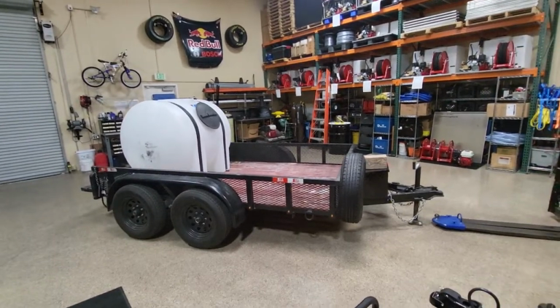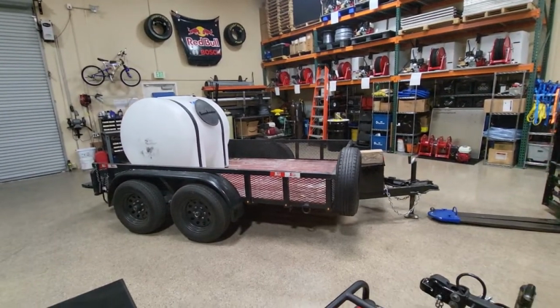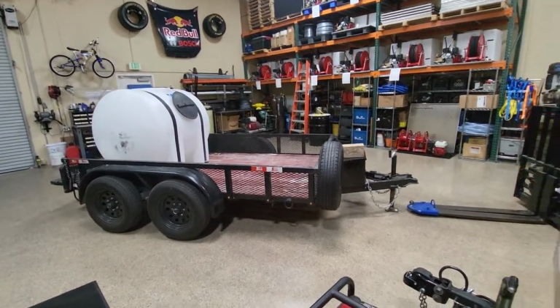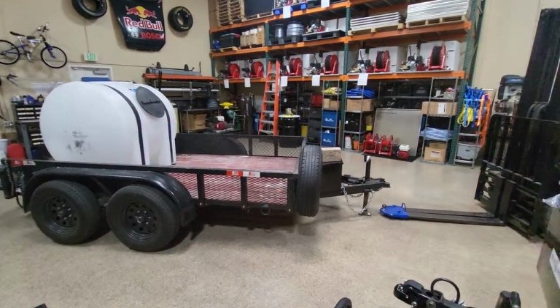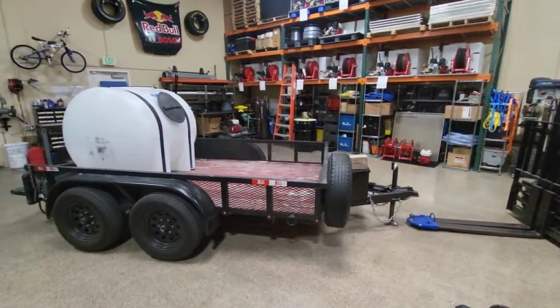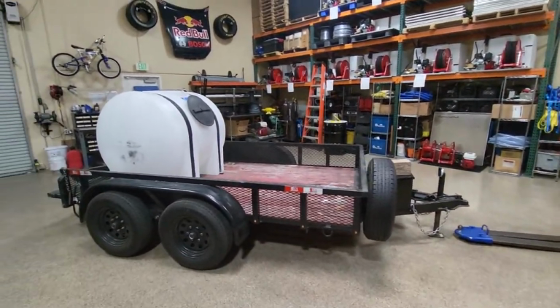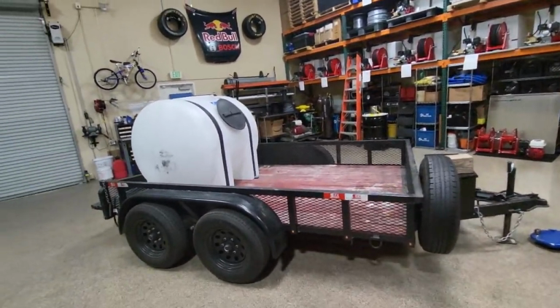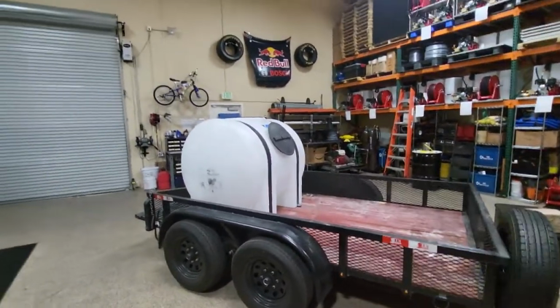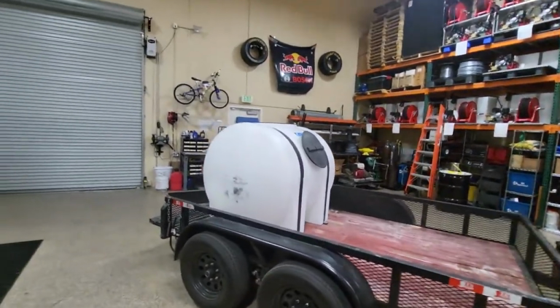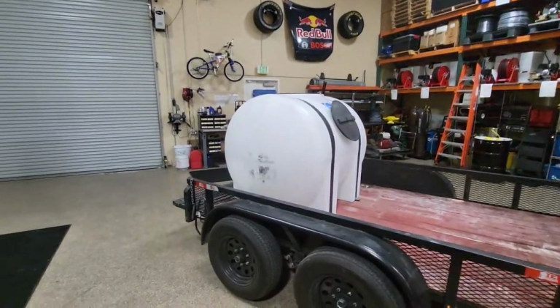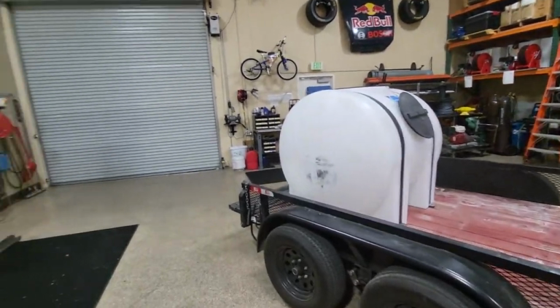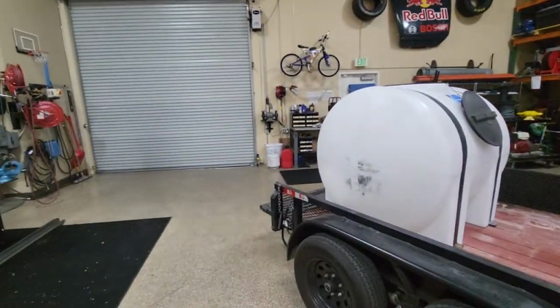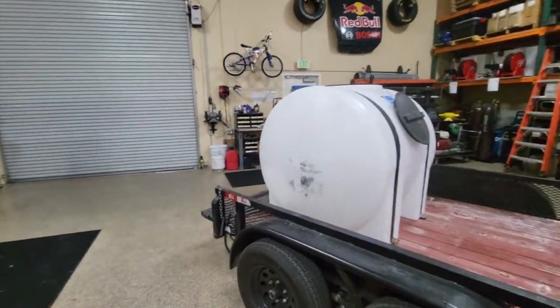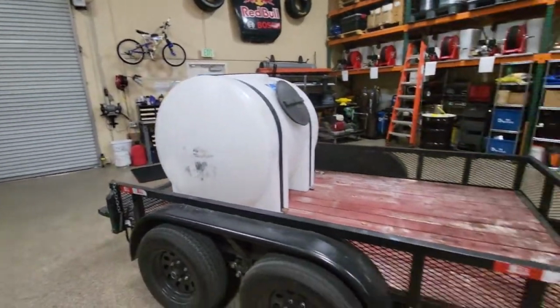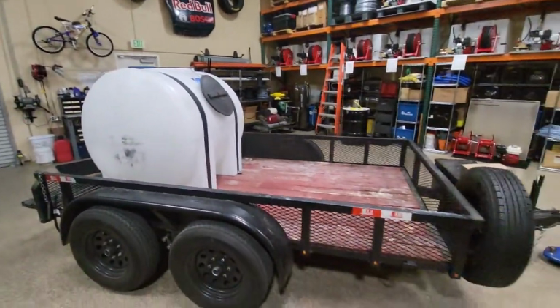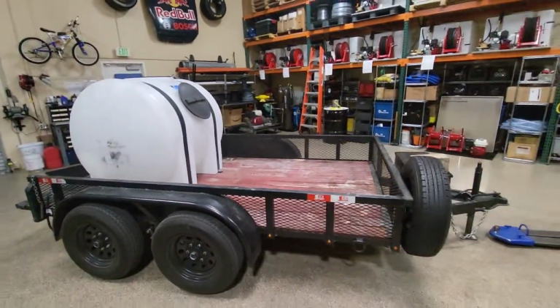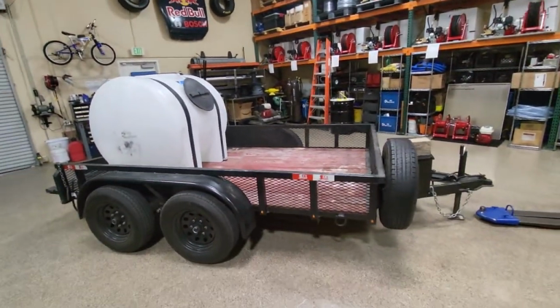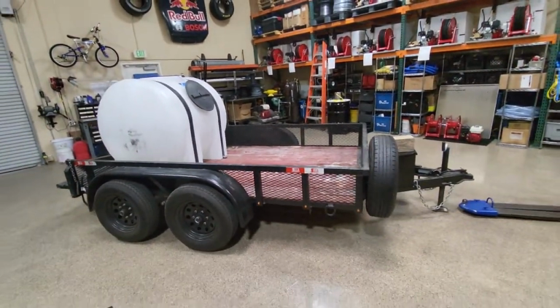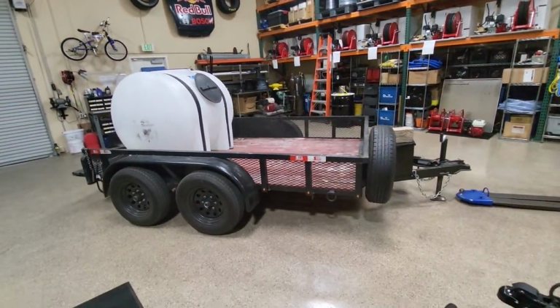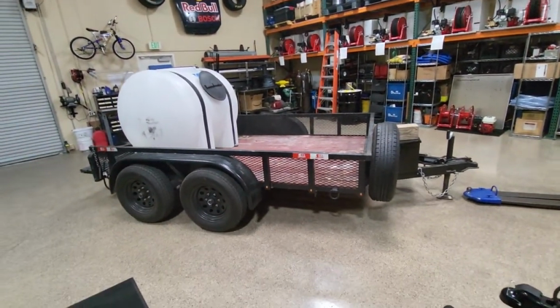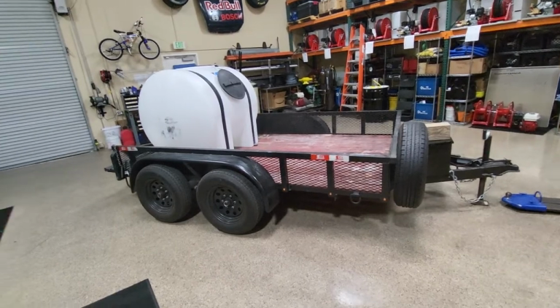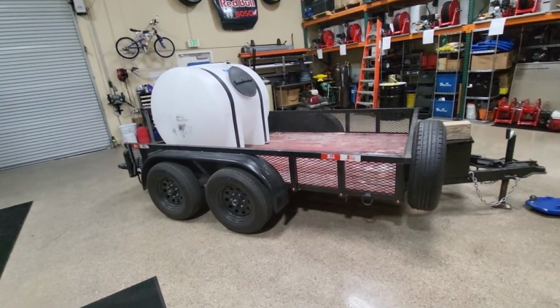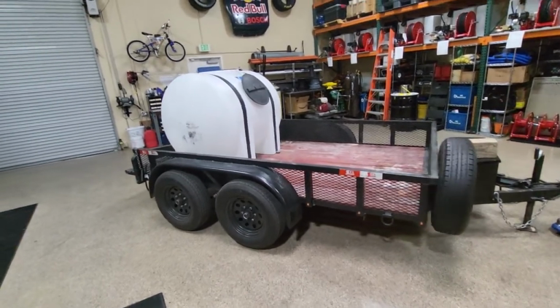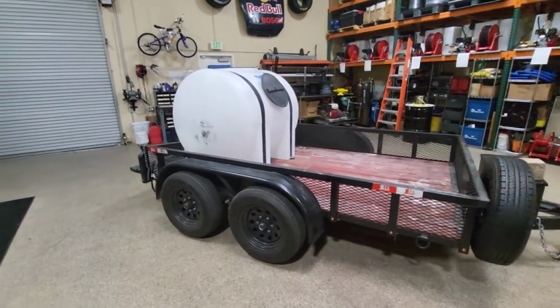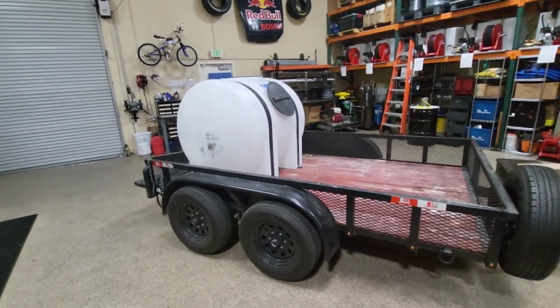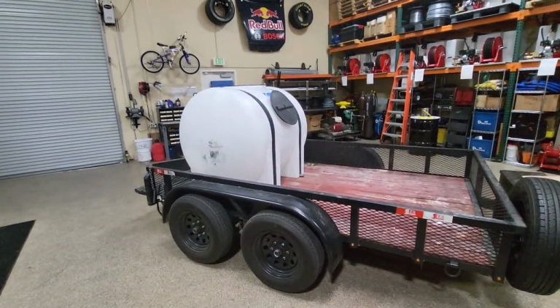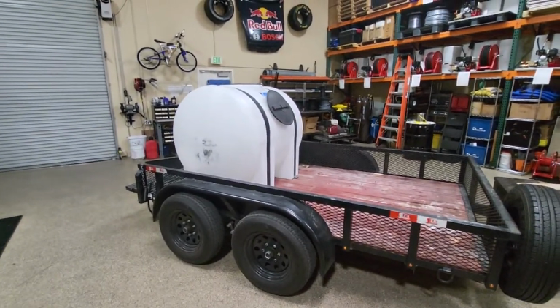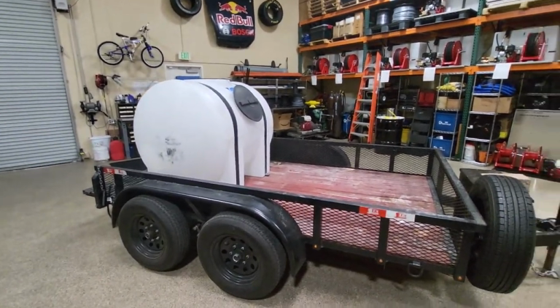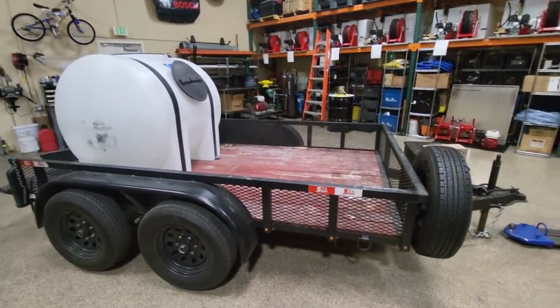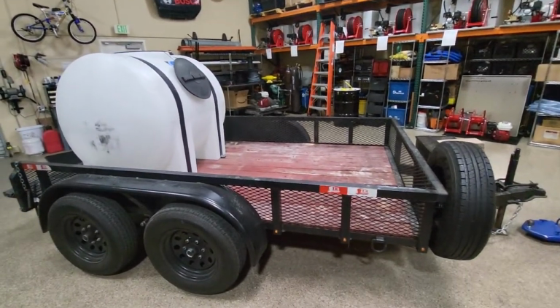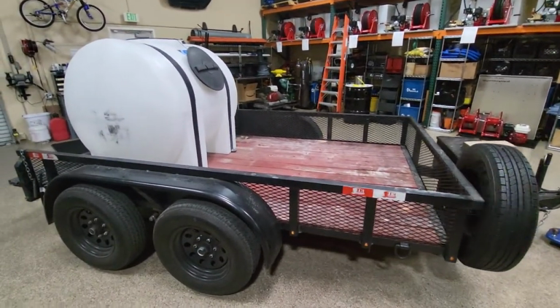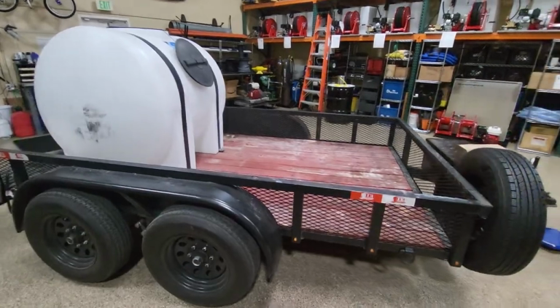Happy Monday everybody. Today has been a crazy day. Just had a customer come in and drop his trailer off. We just got done dismantling the tank — this one in the back. We unbolted it and took a few components out.